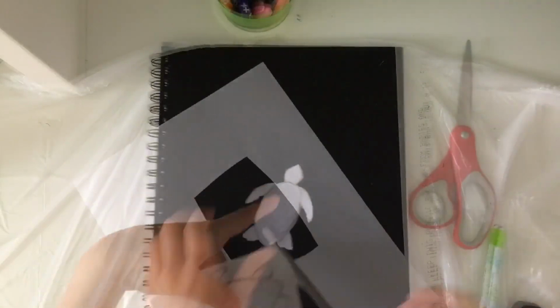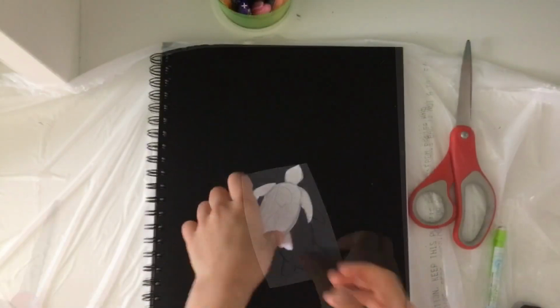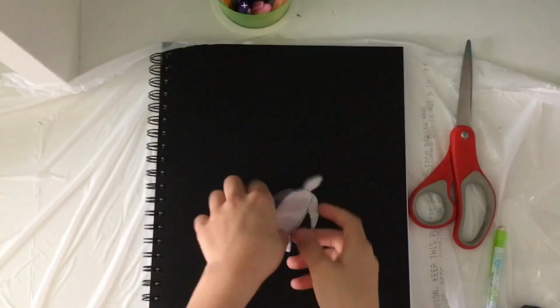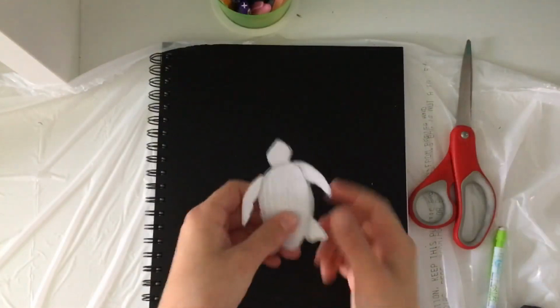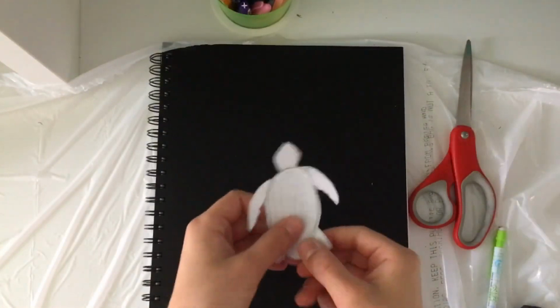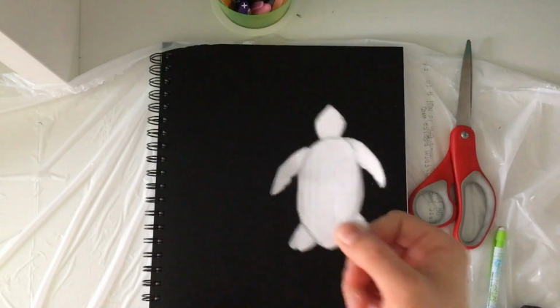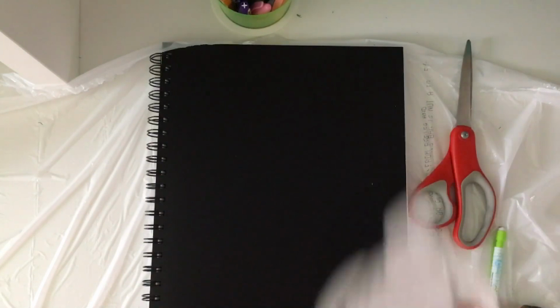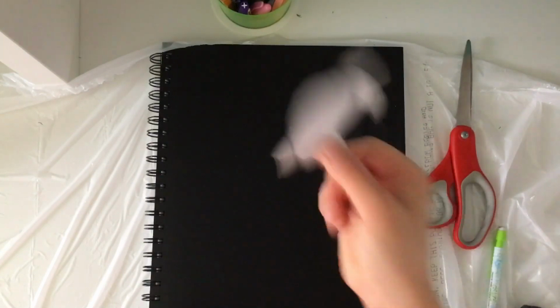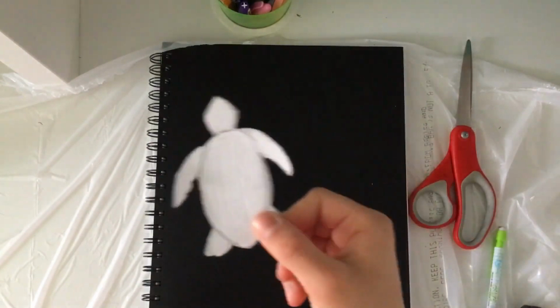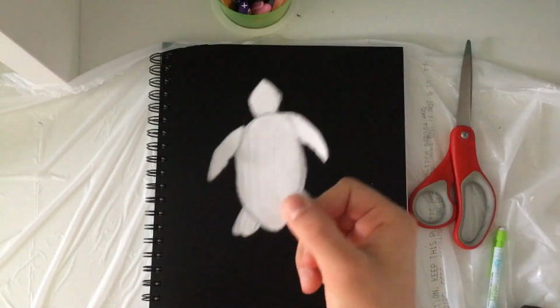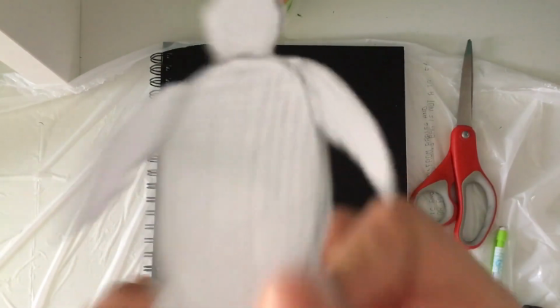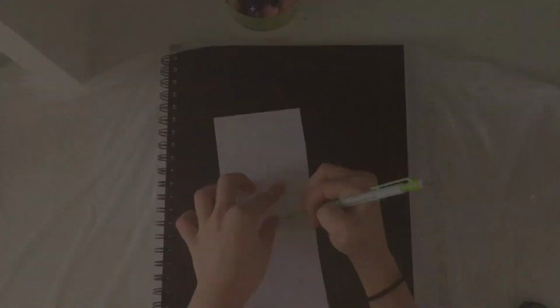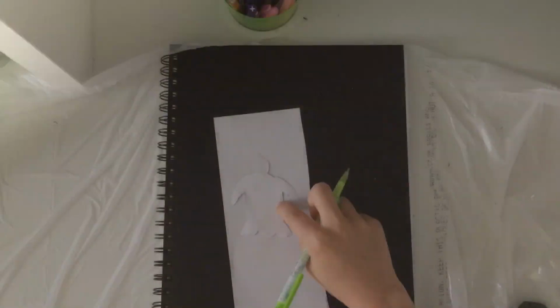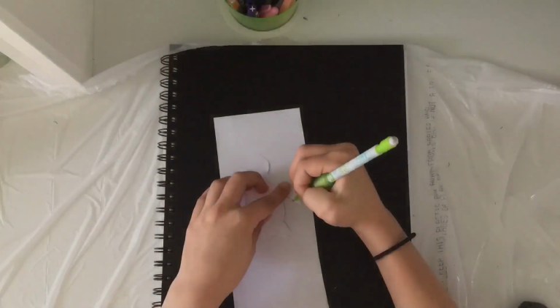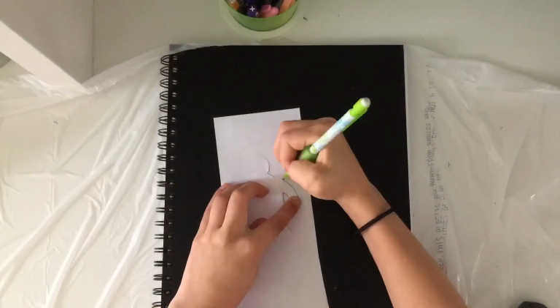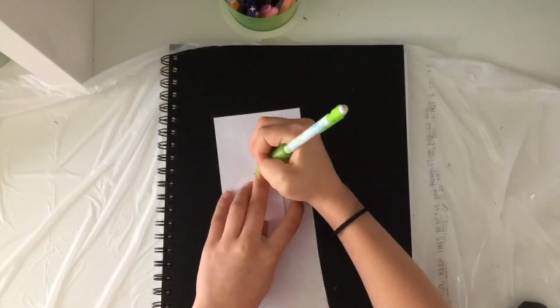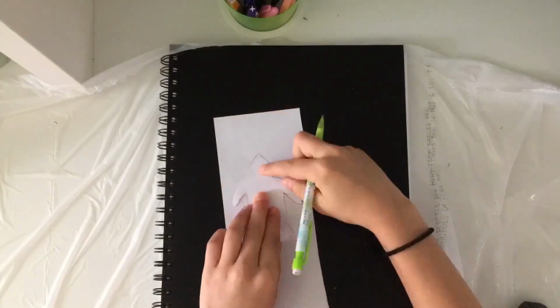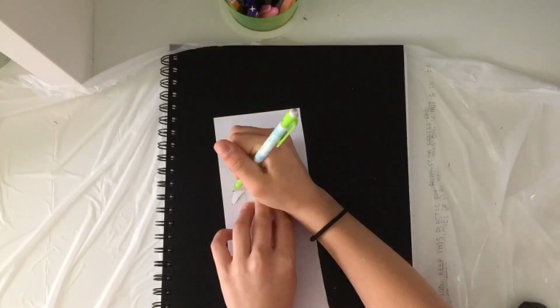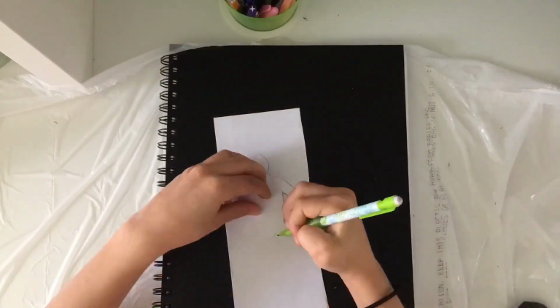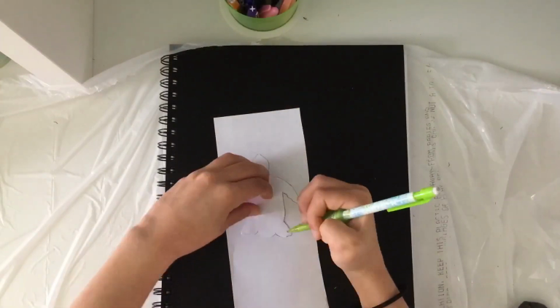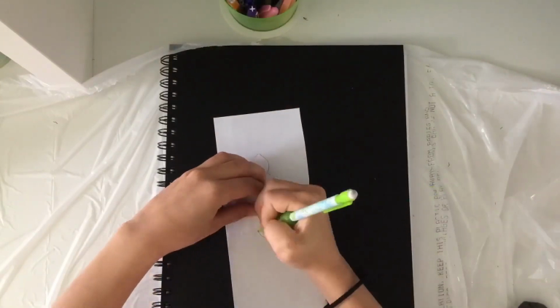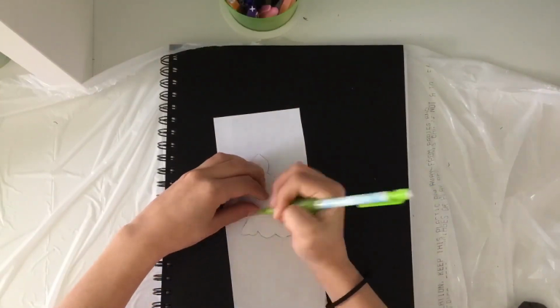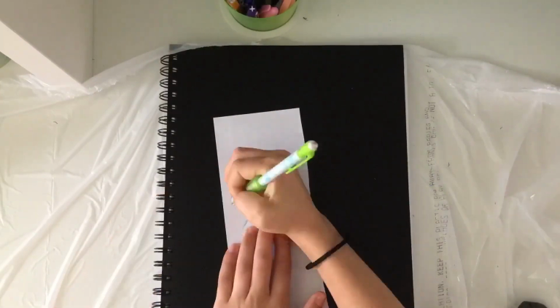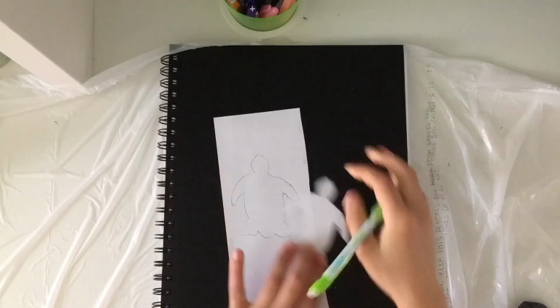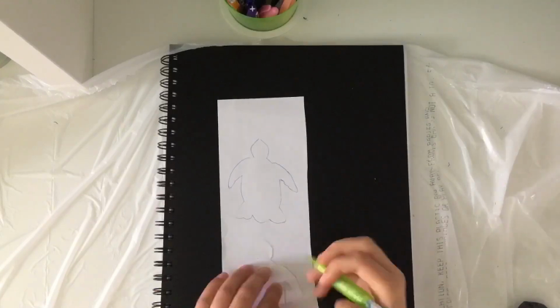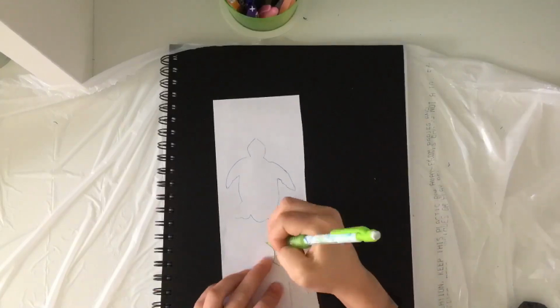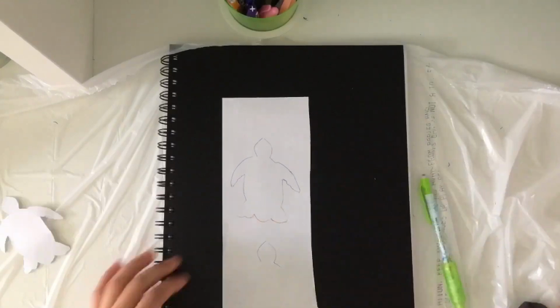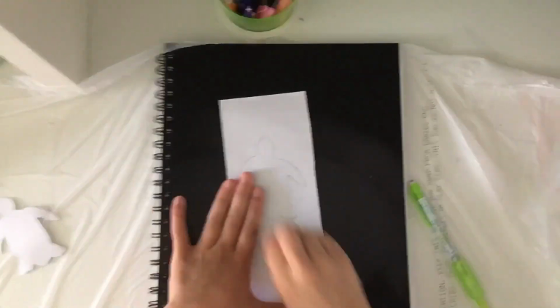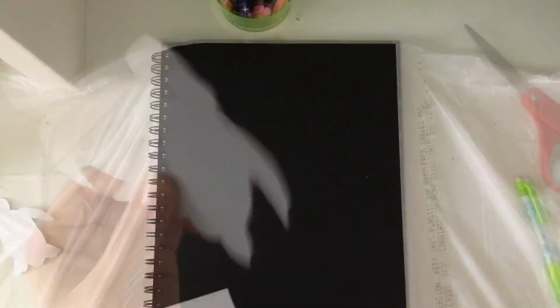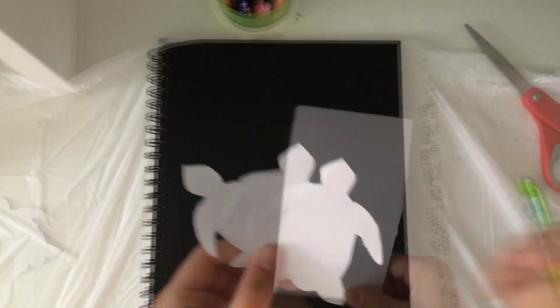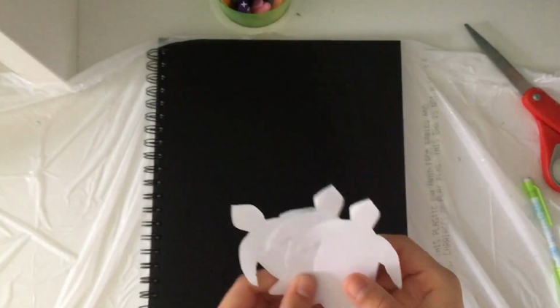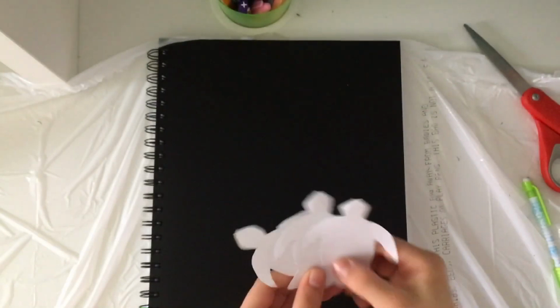Now I have one turtle cut out — time to cut two more. Here I'm just tracing the turtles so that way I can cut all of them out and have them in my sketchbook.